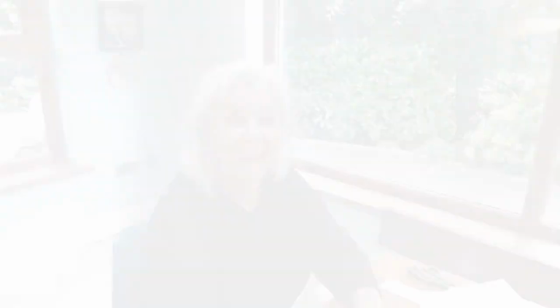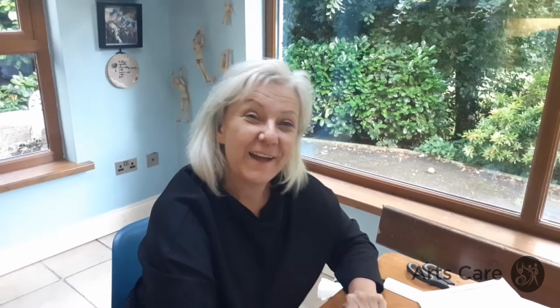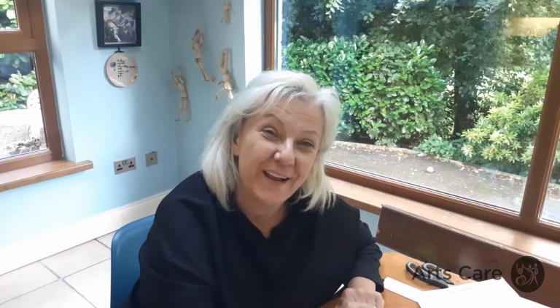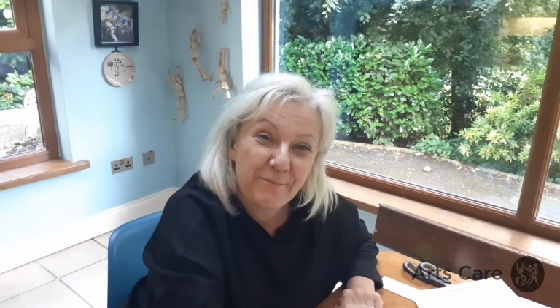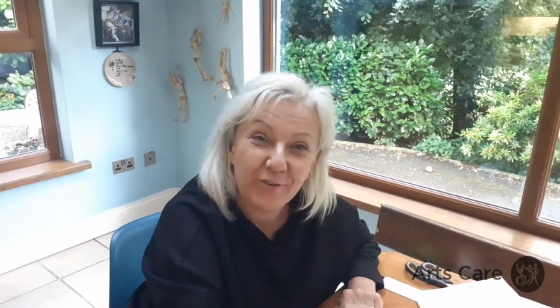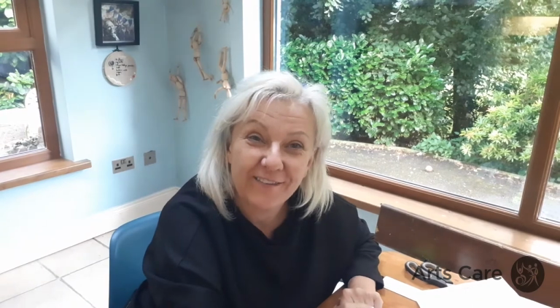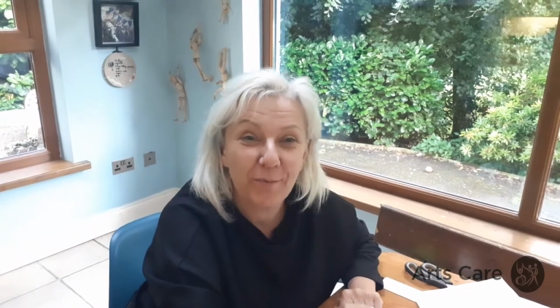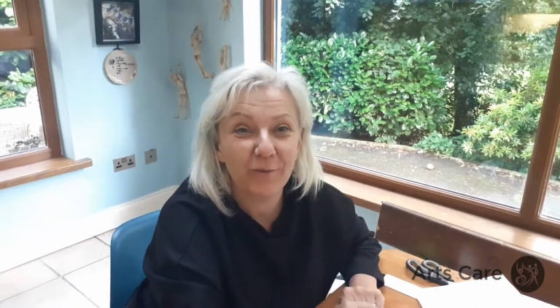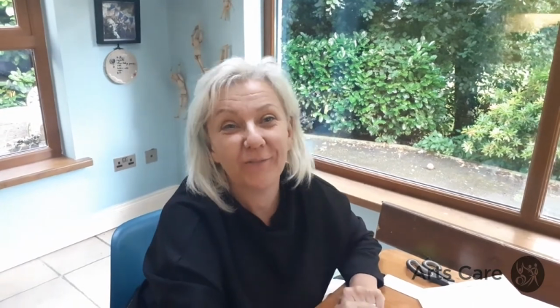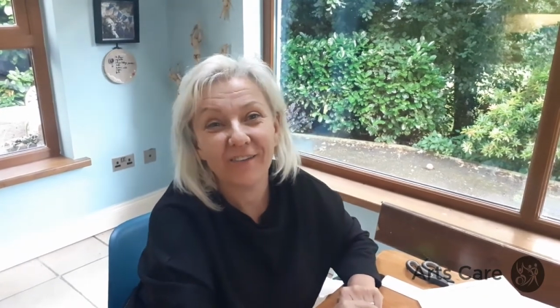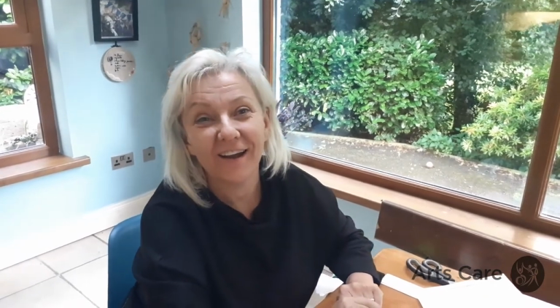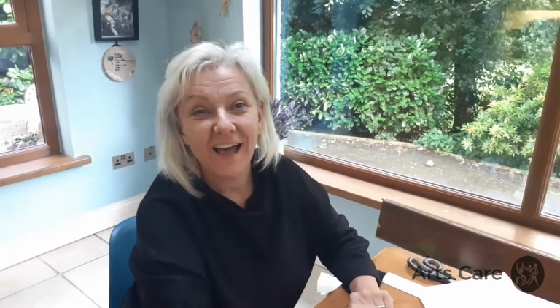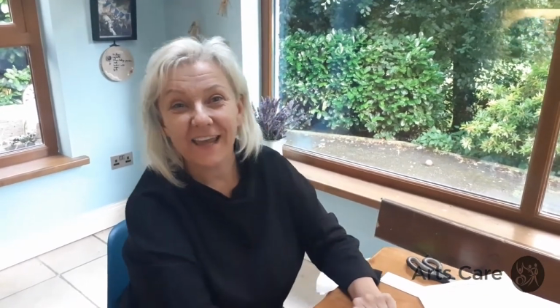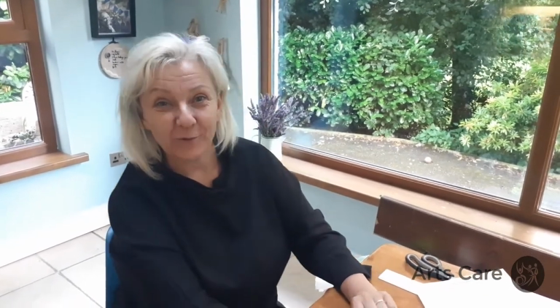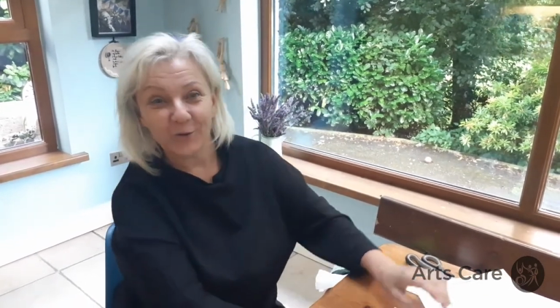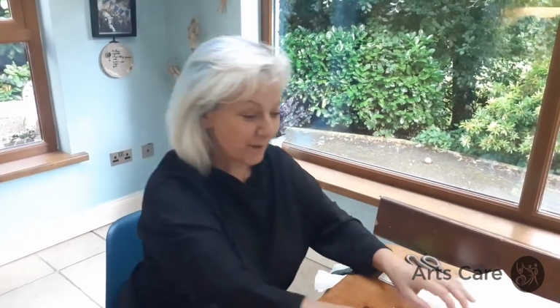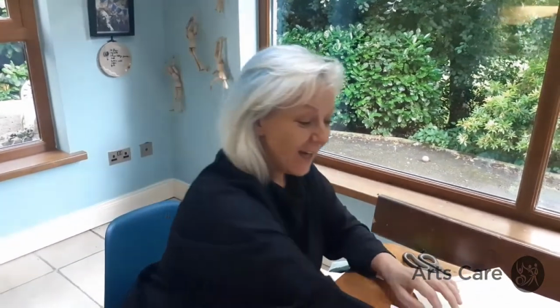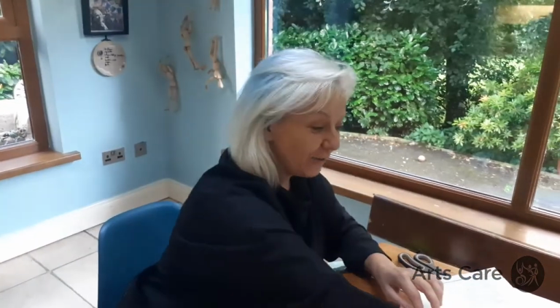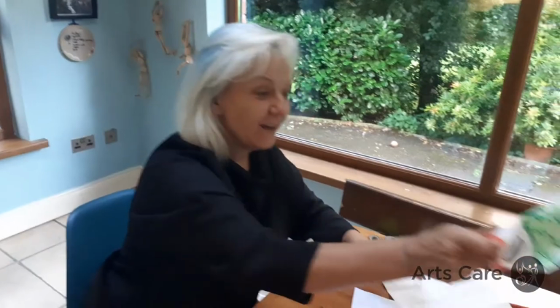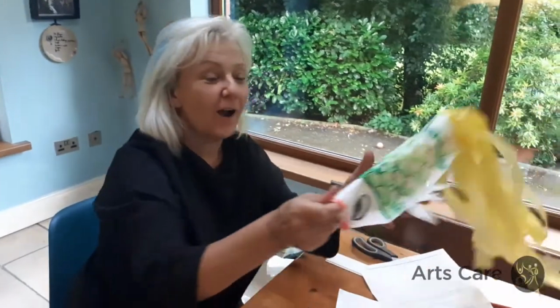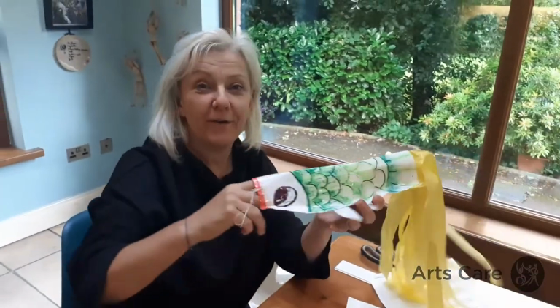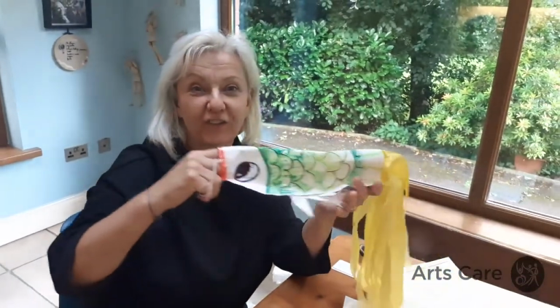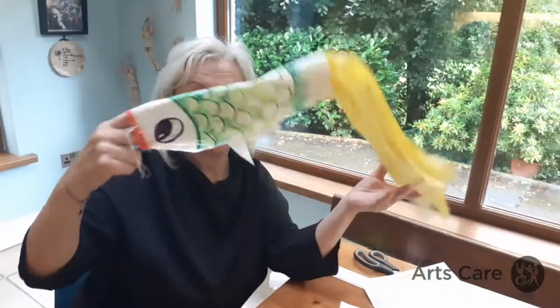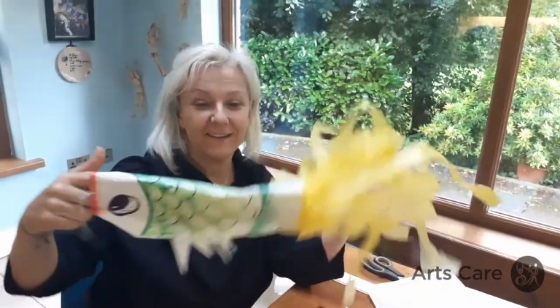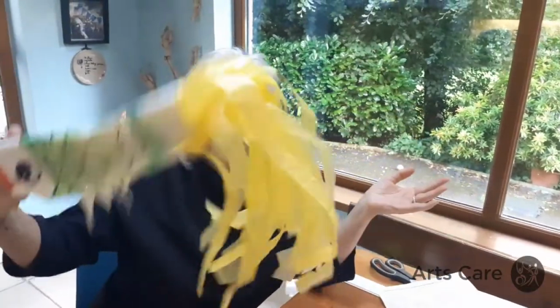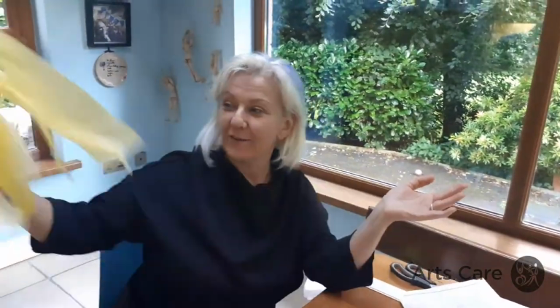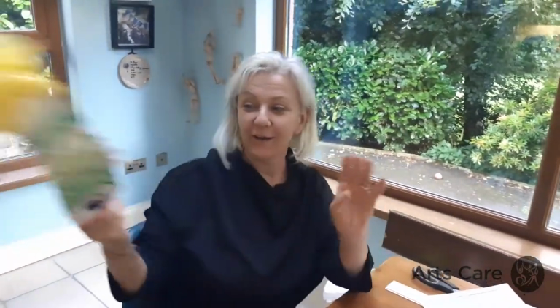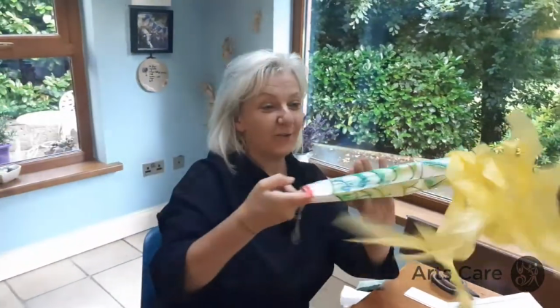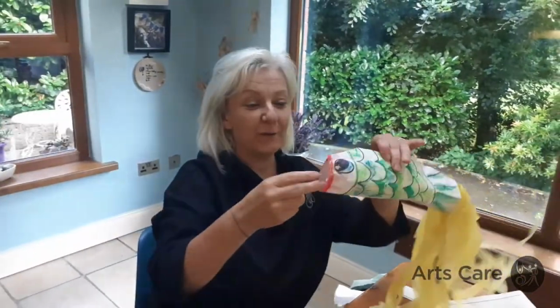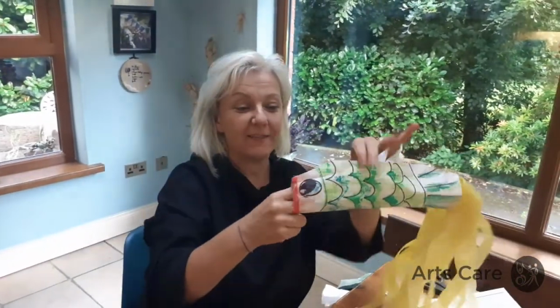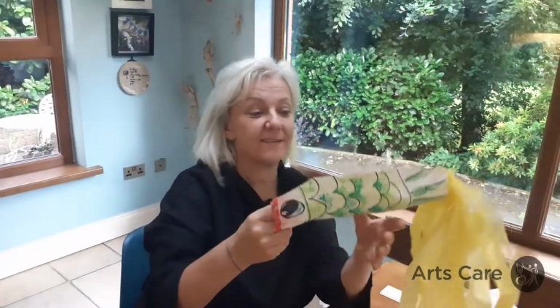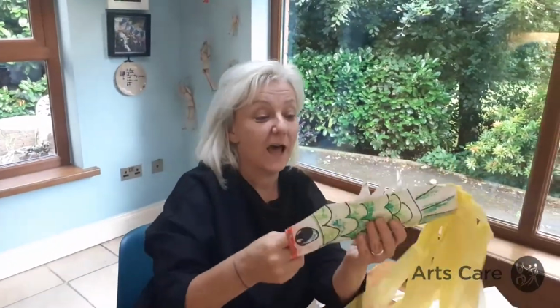Hi everybody, my name is Trez. I'm a project worker for ArtsCare and today I'm going to show you how to make a lovely carp fish kite, or like a windsock.